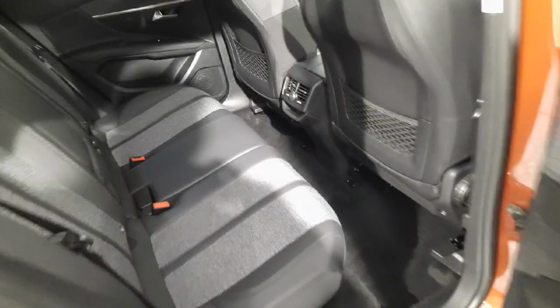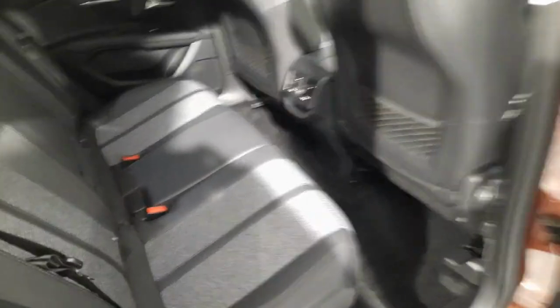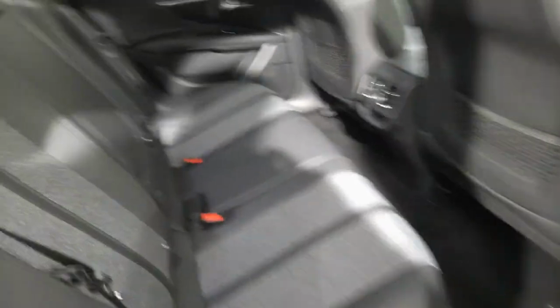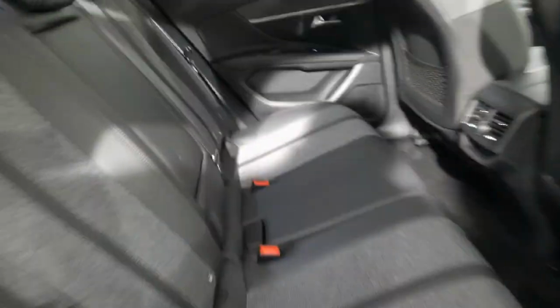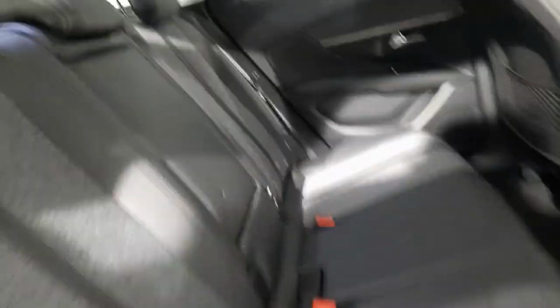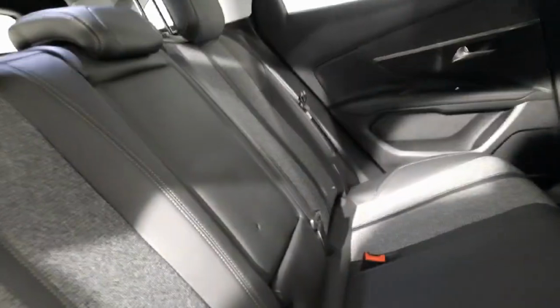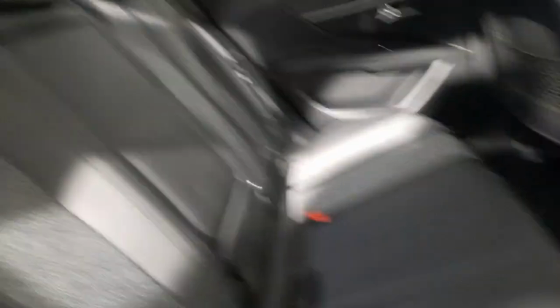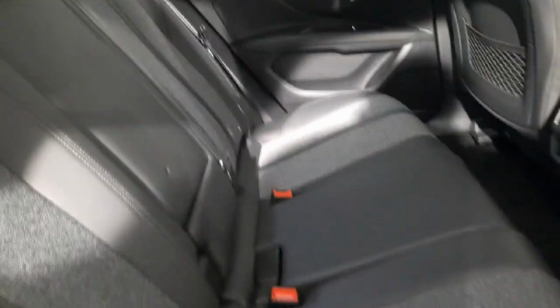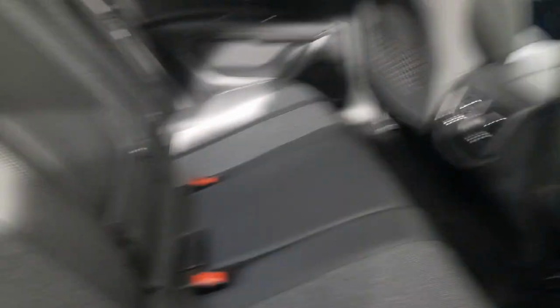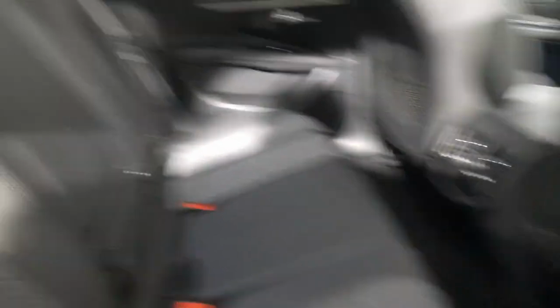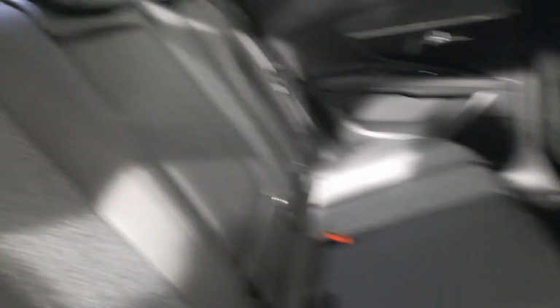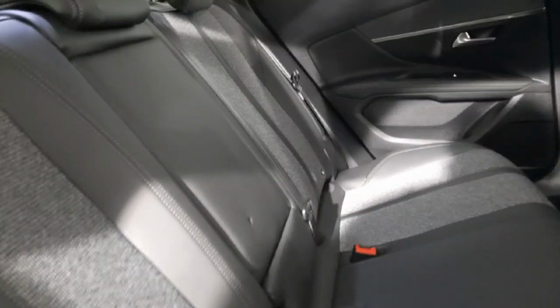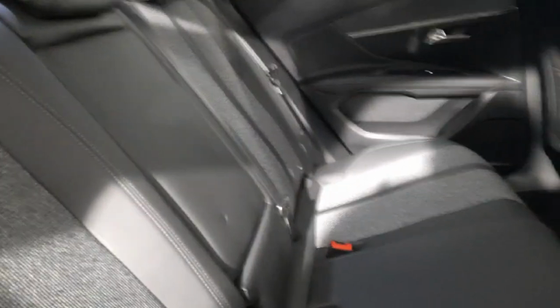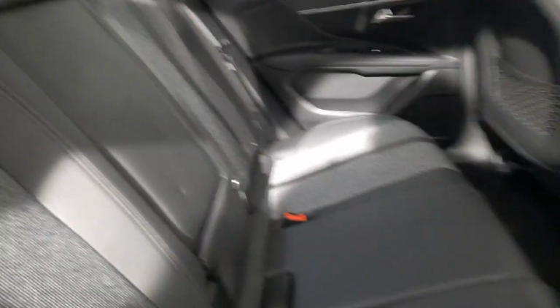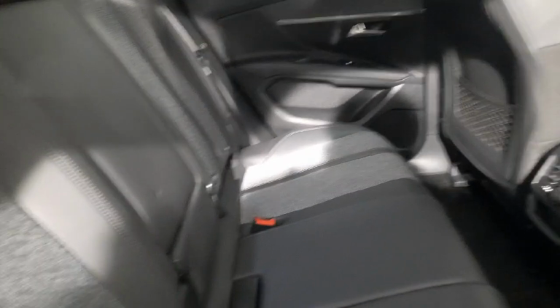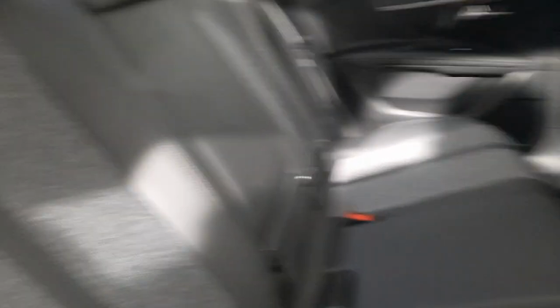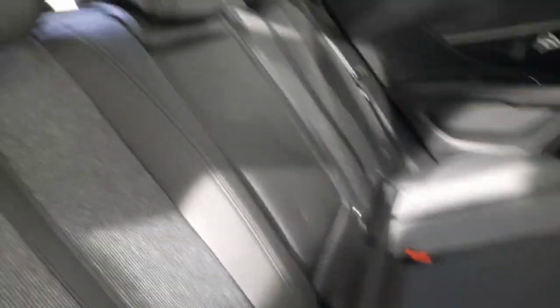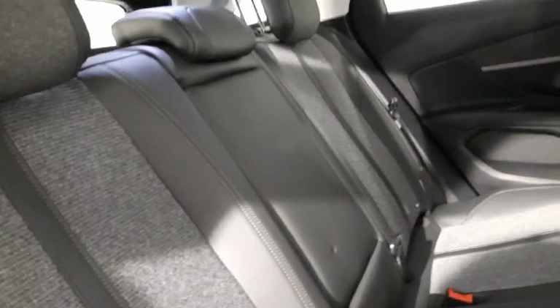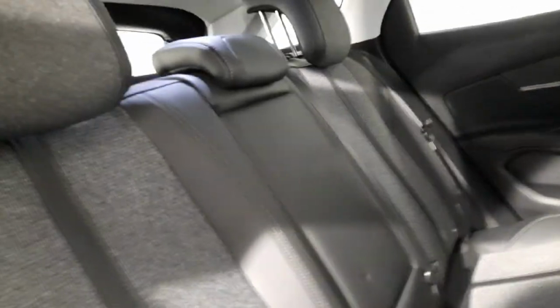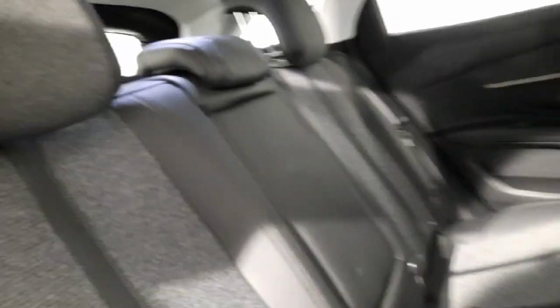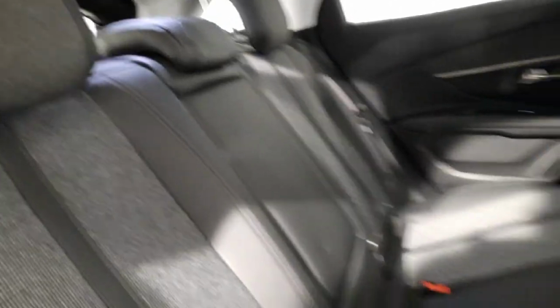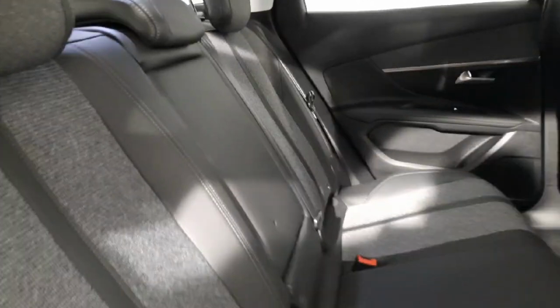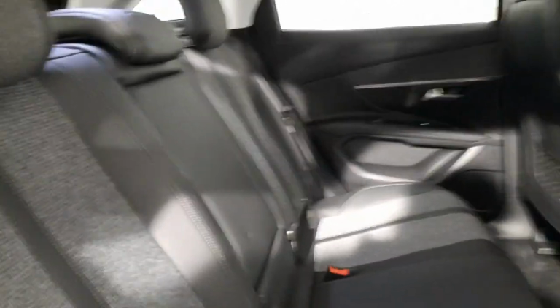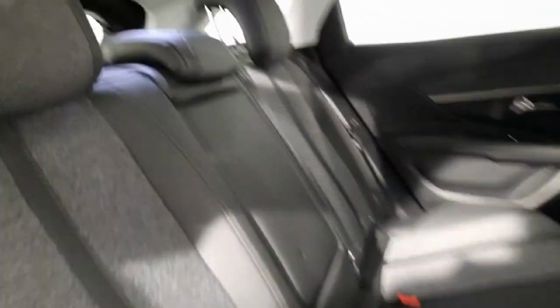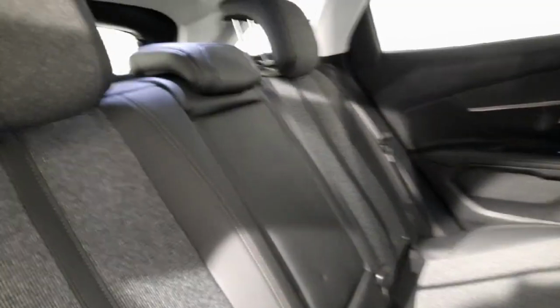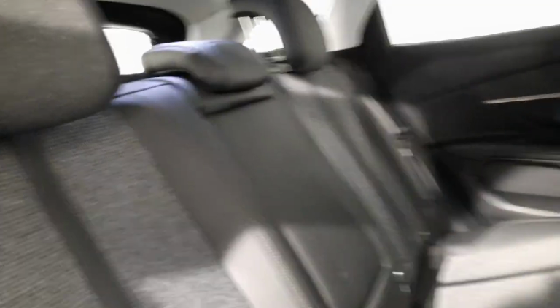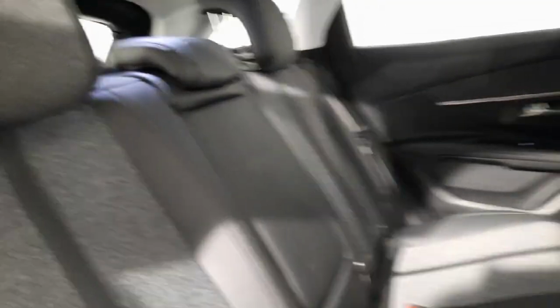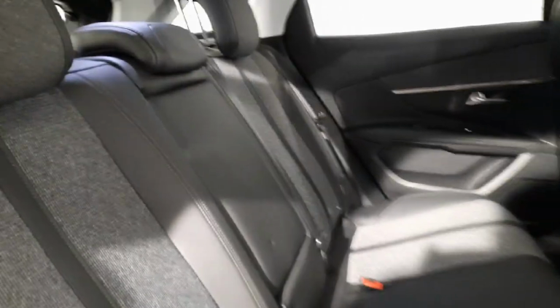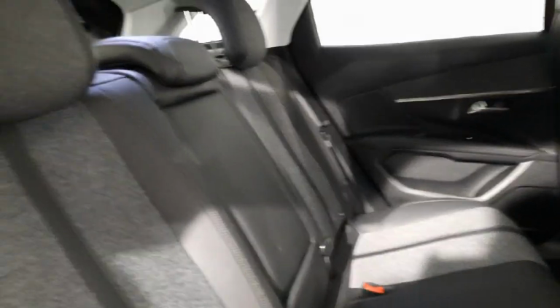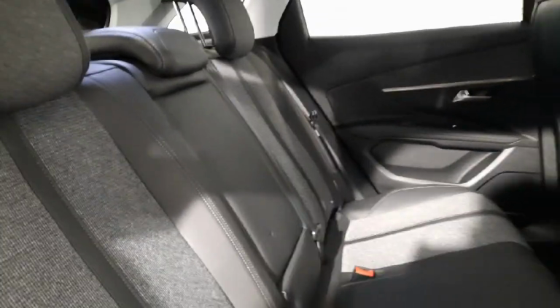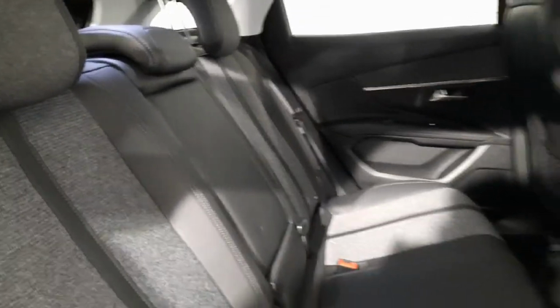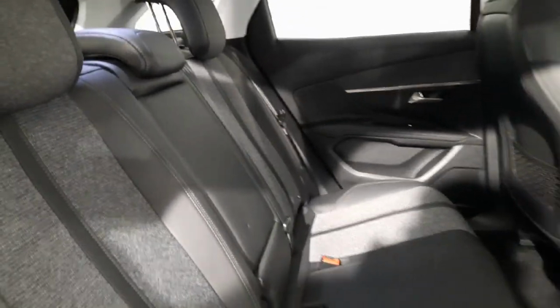There's plenty of space in the back with a good sized middle seat, and all the upholstery is in excellent condition — no discolouration, marks or tears on any of the leather.